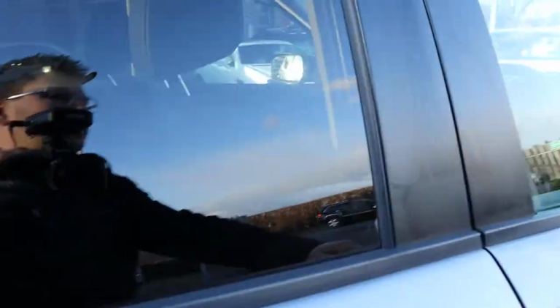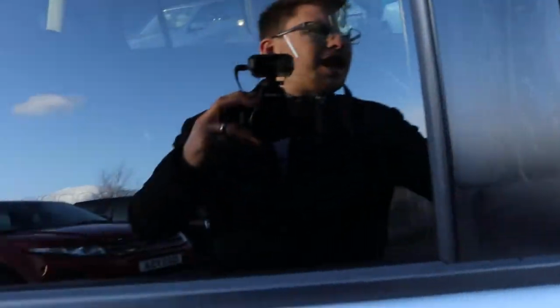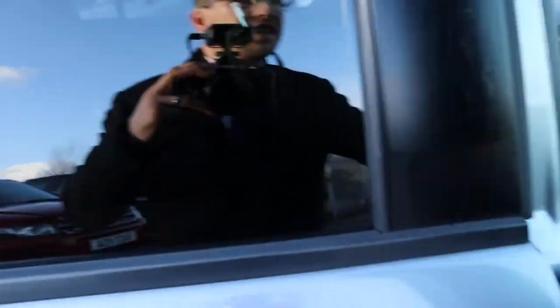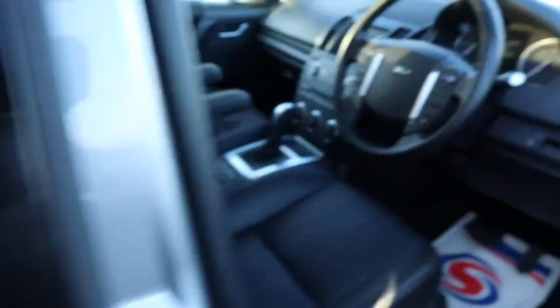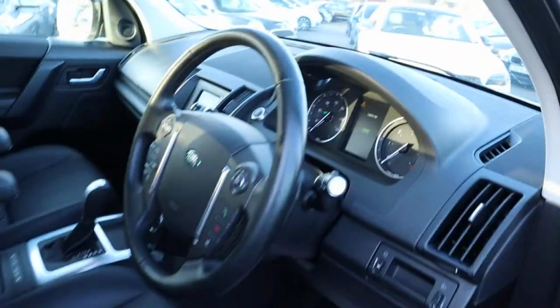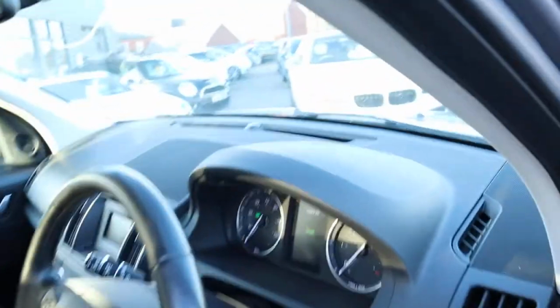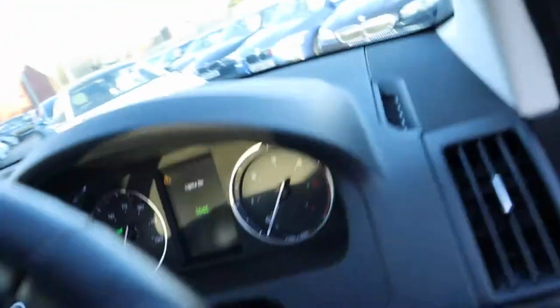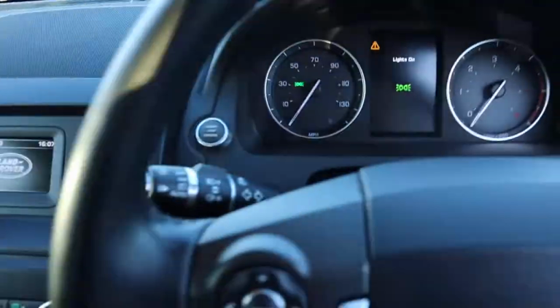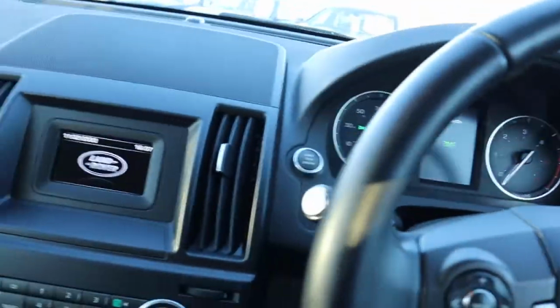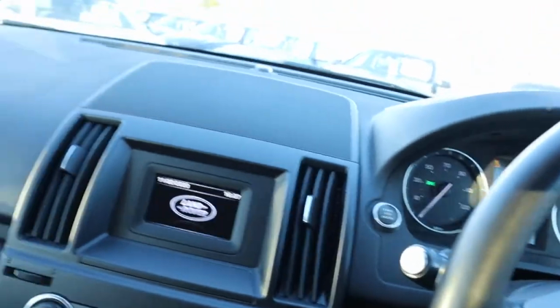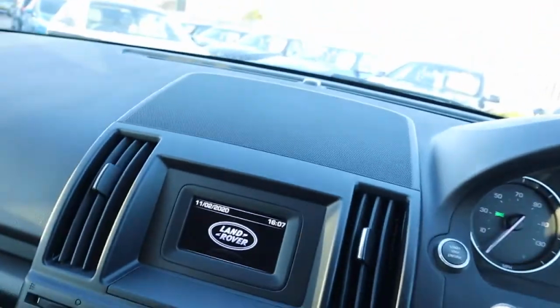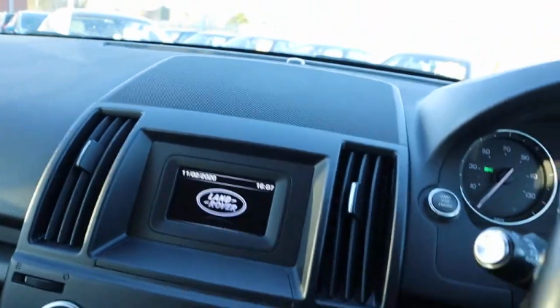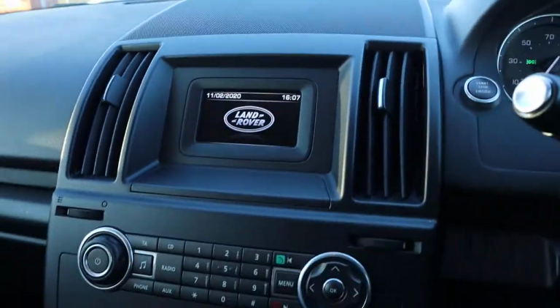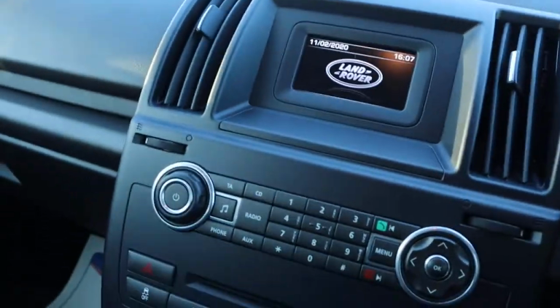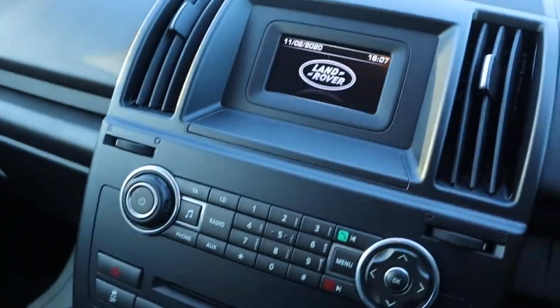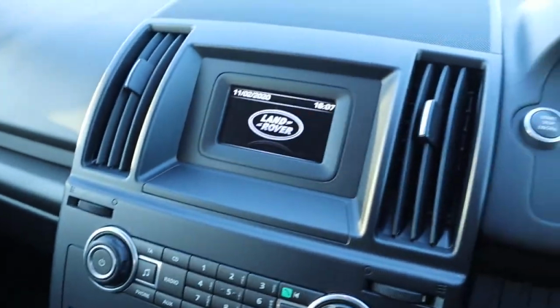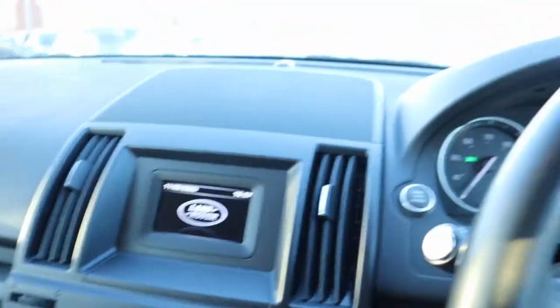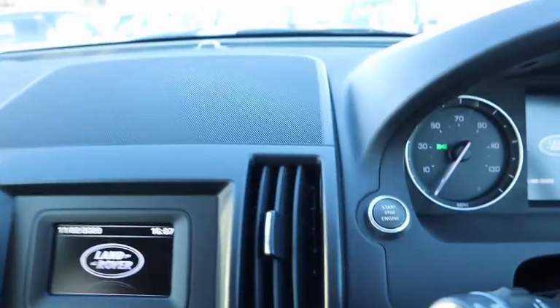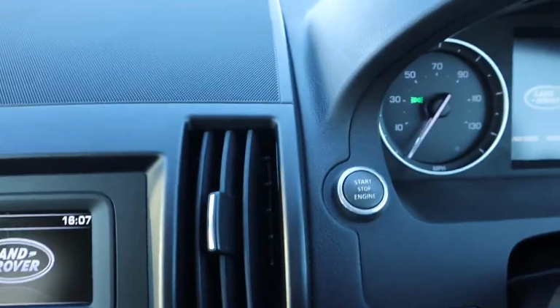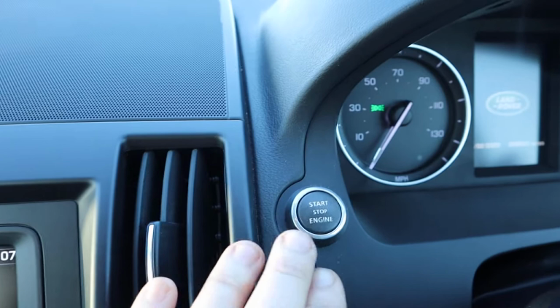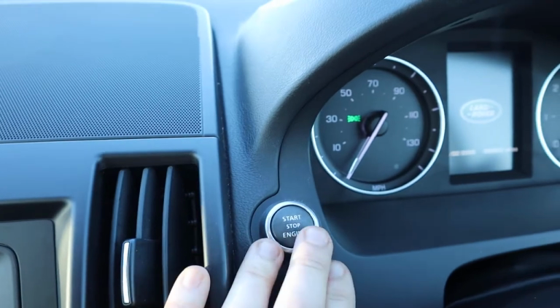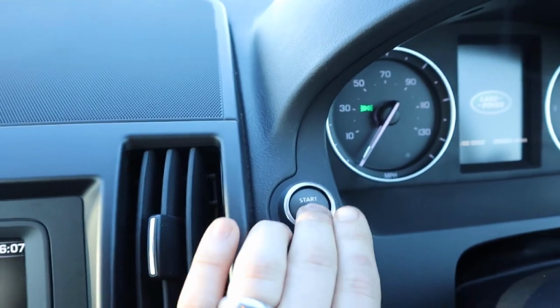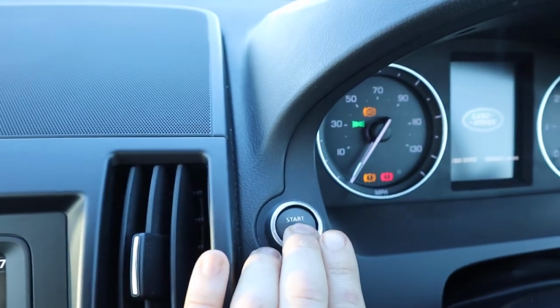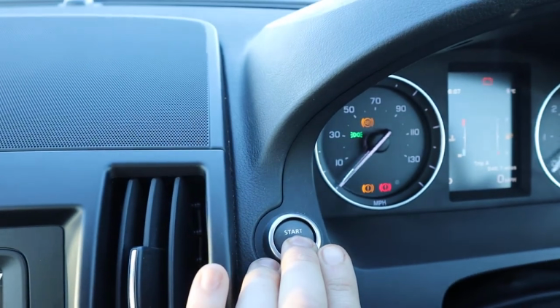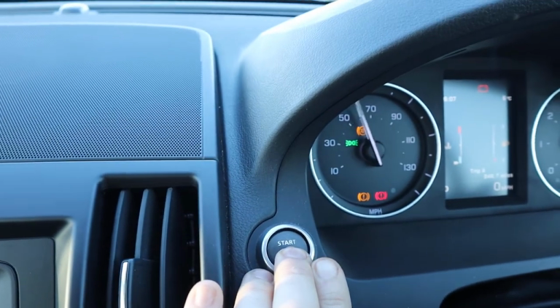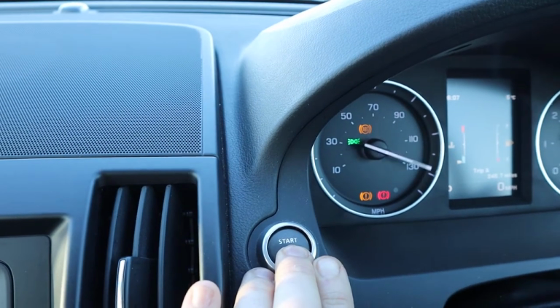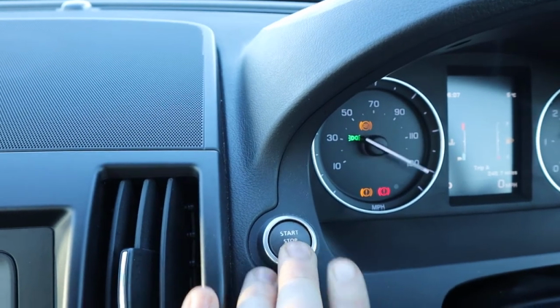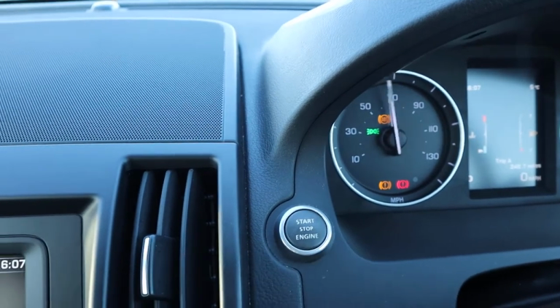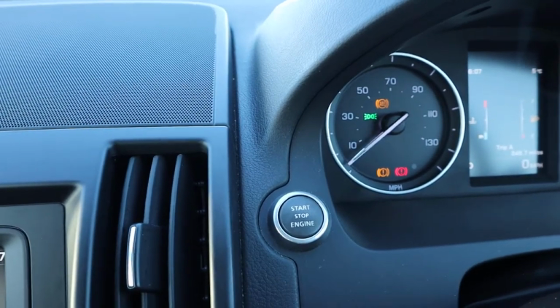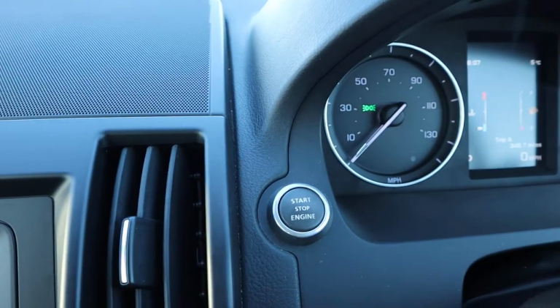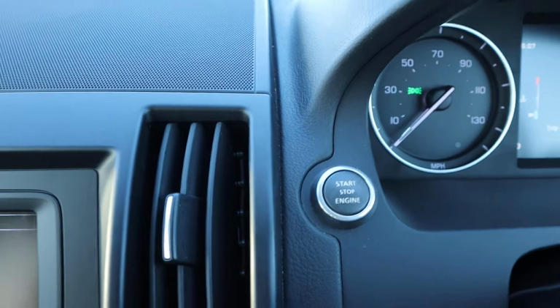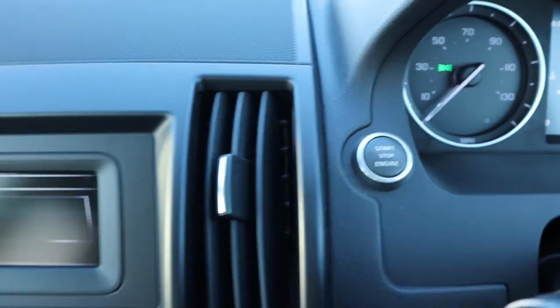So it's keyless start. Put your foot down on the brake, press the start button and as long as you've got the key with you, the car will start up.